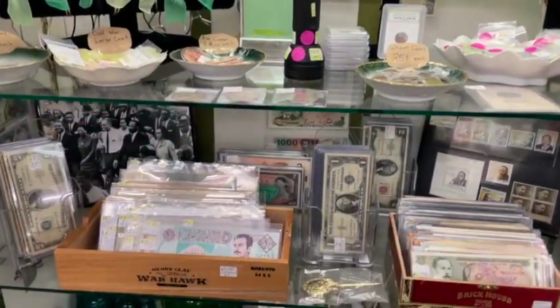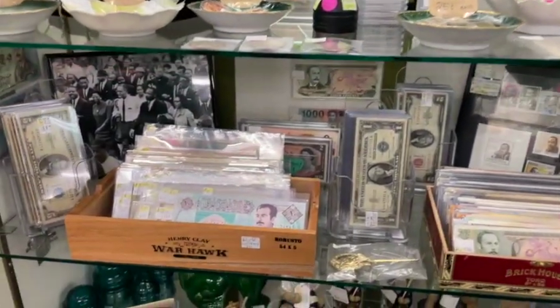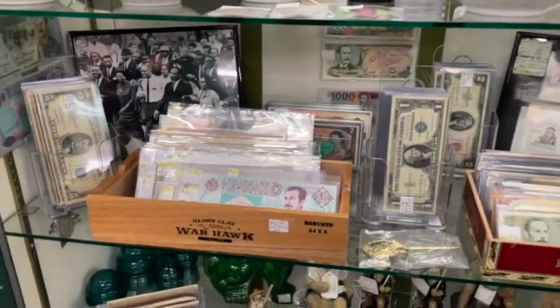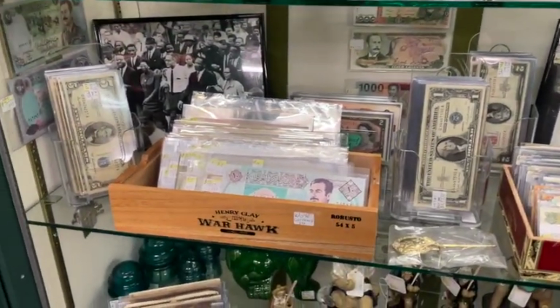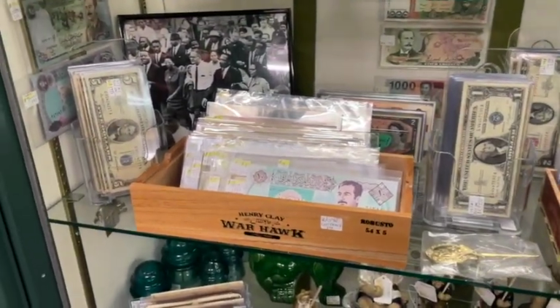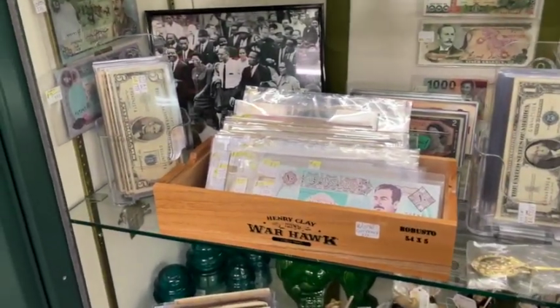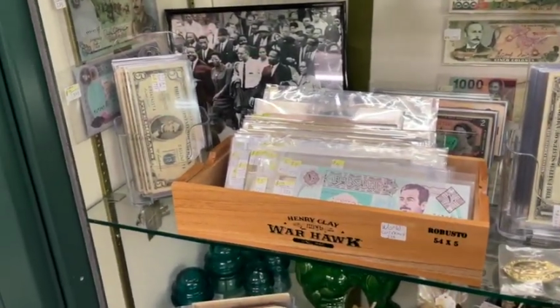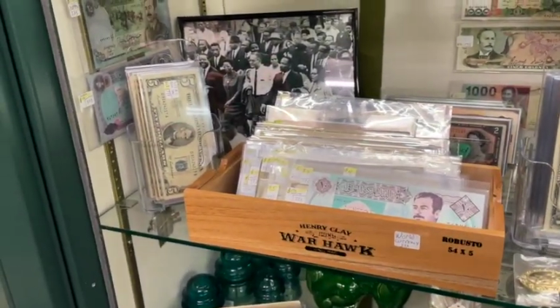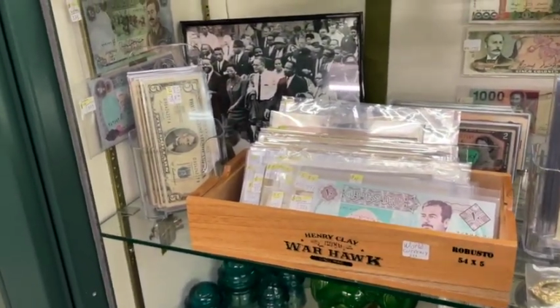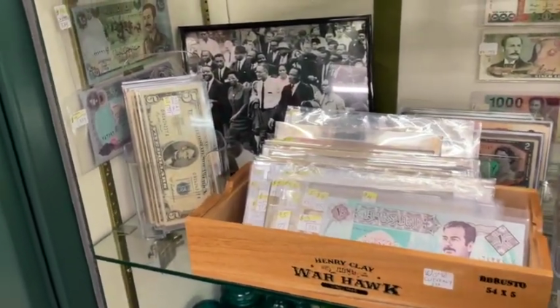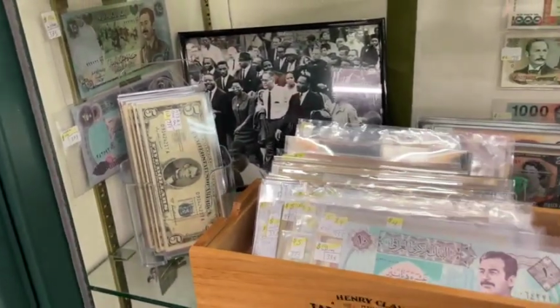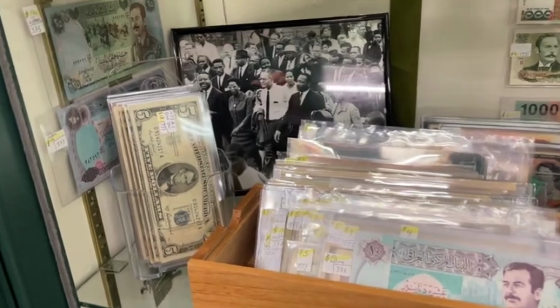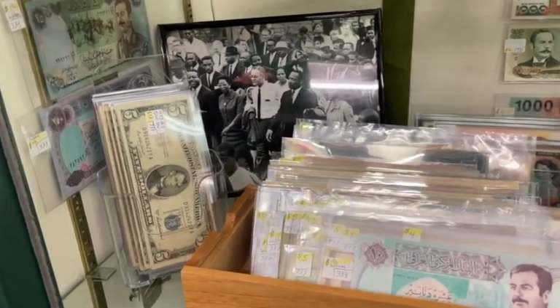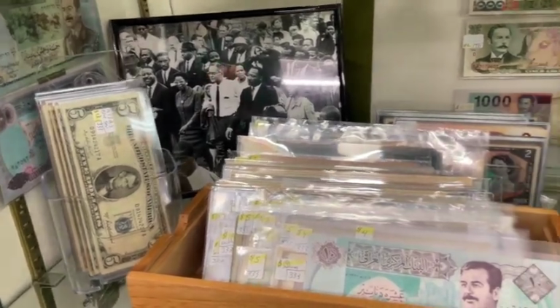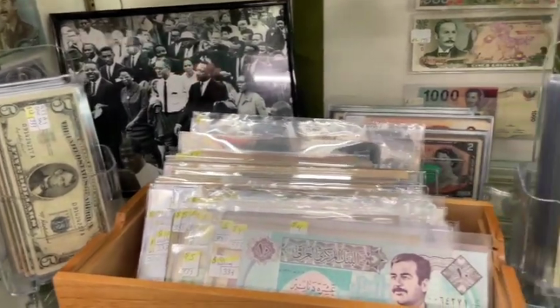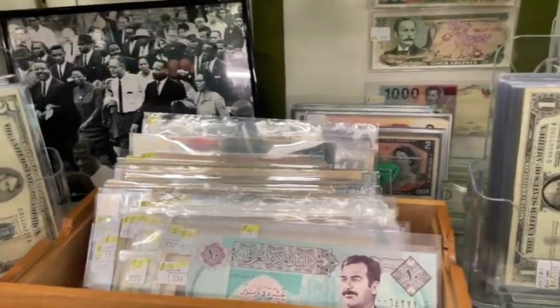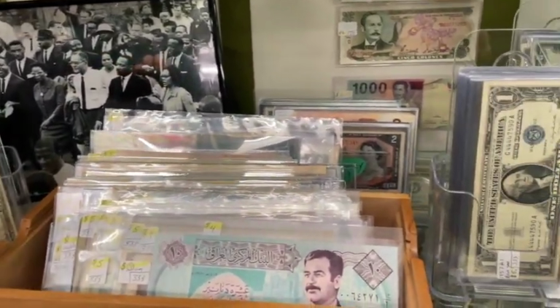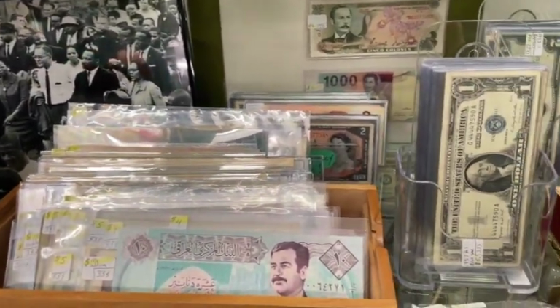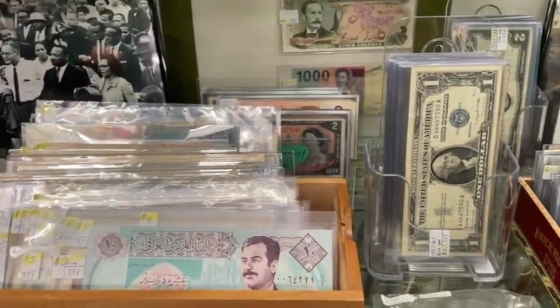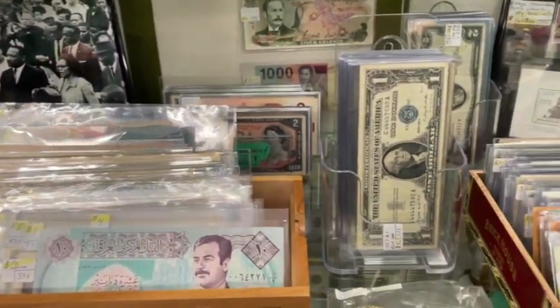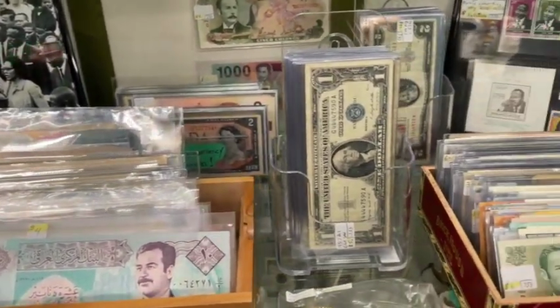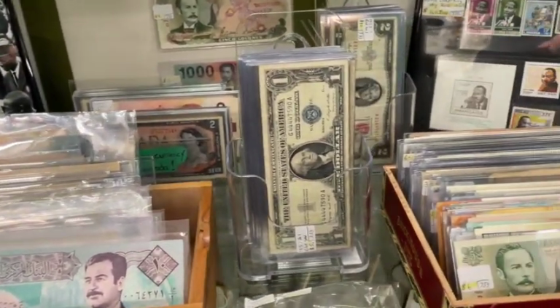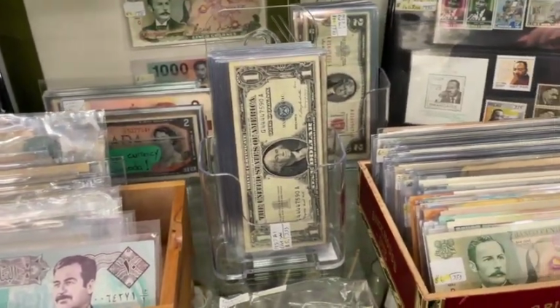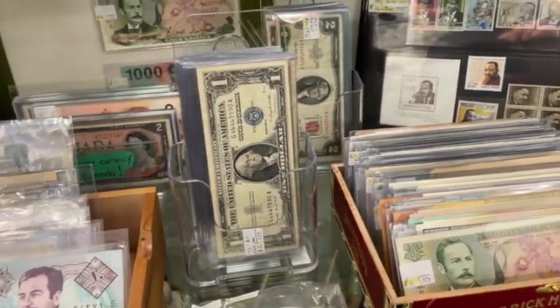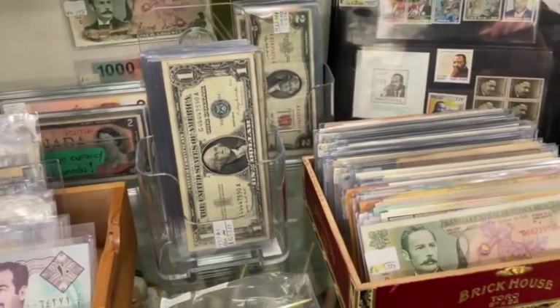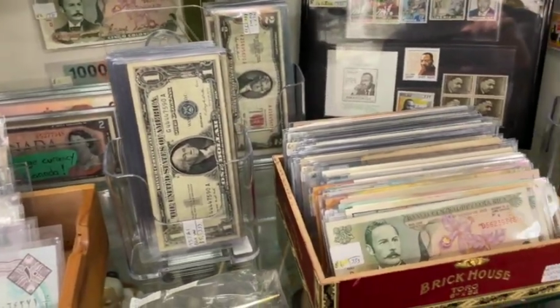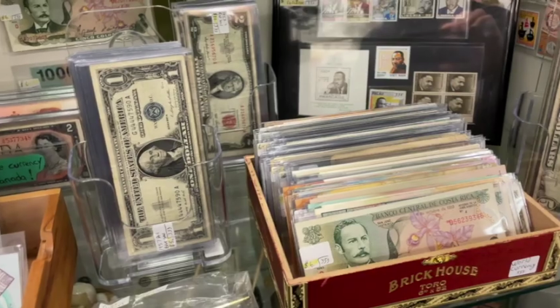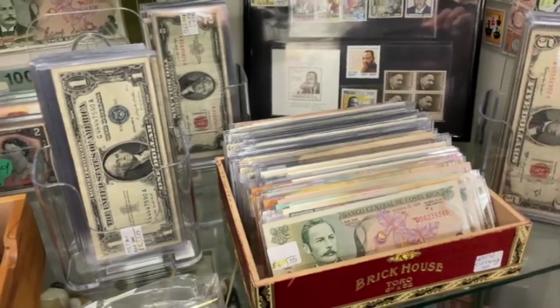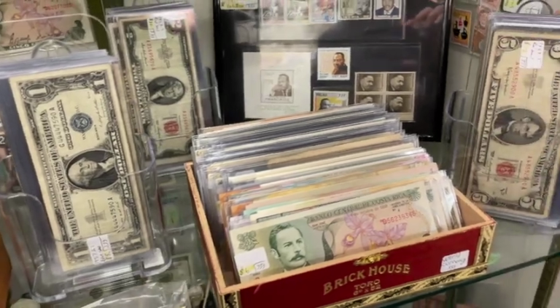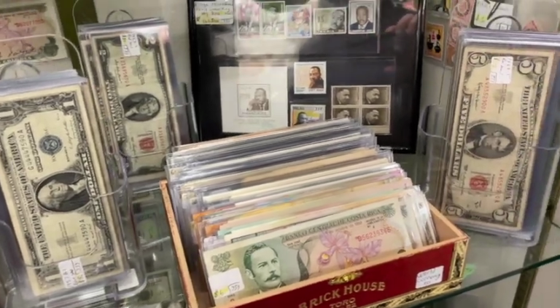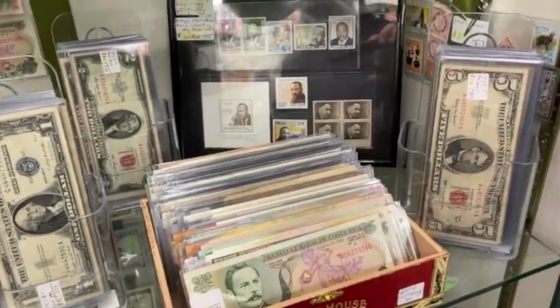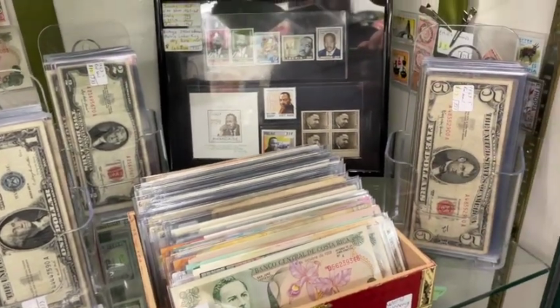Down below we have all of our currency — American and world currency on display. Many, many to choose from.